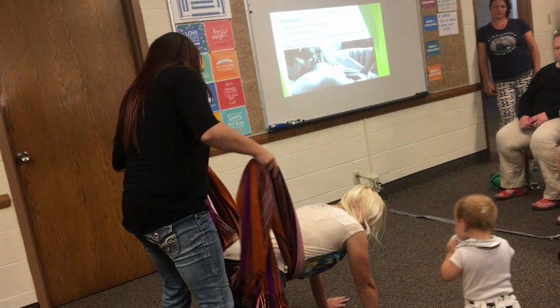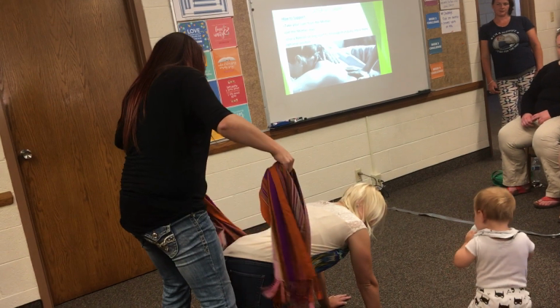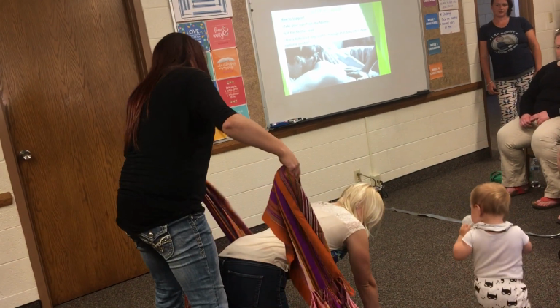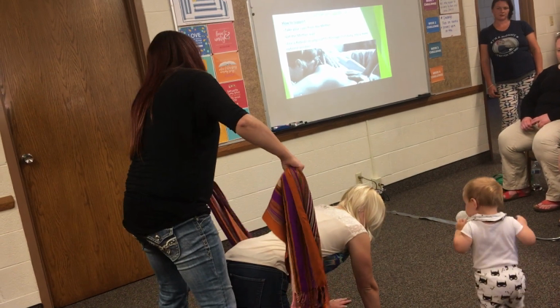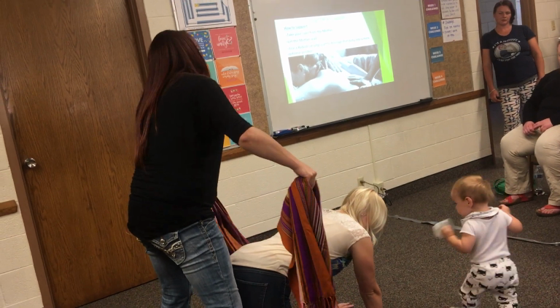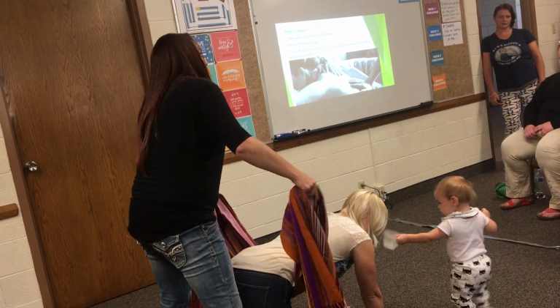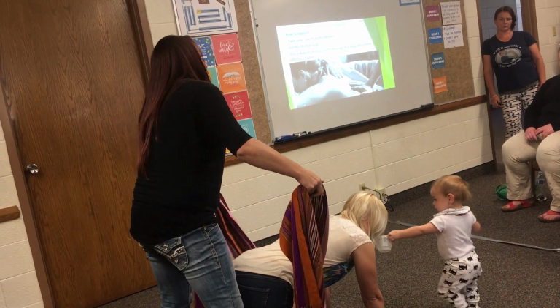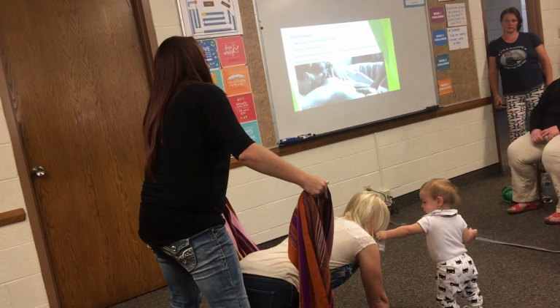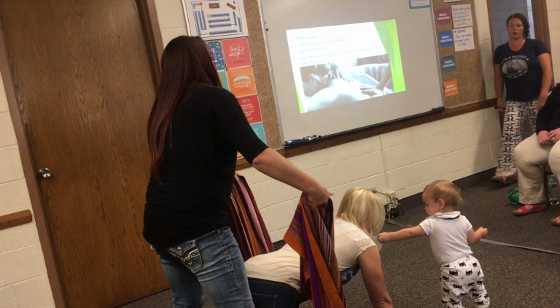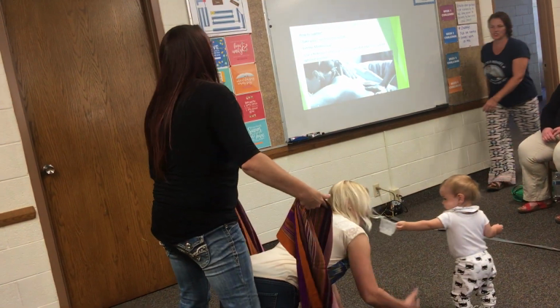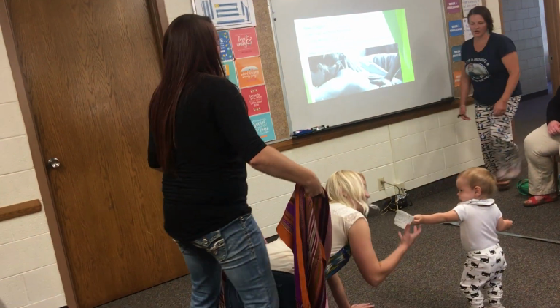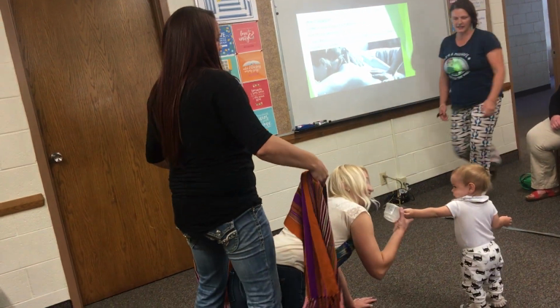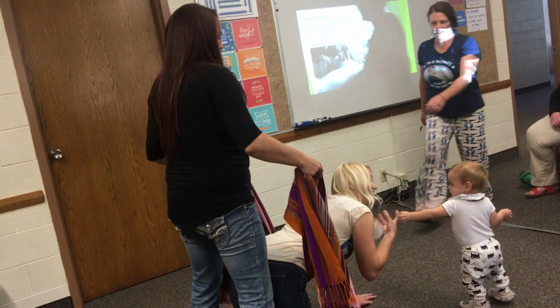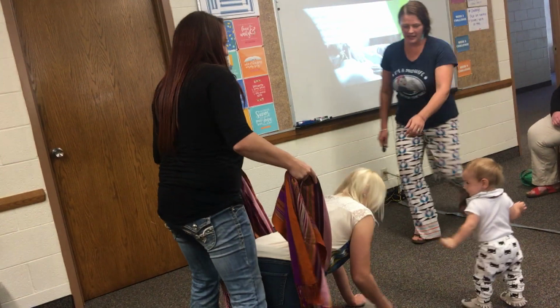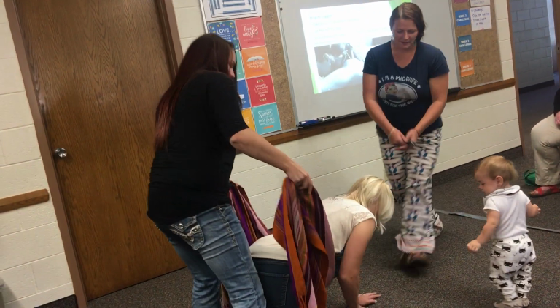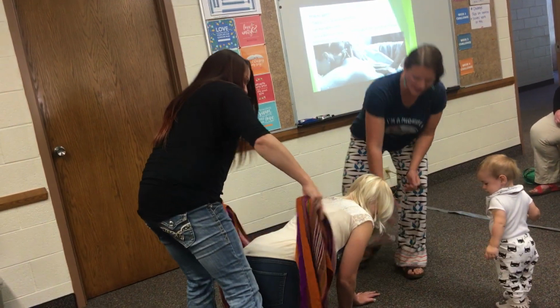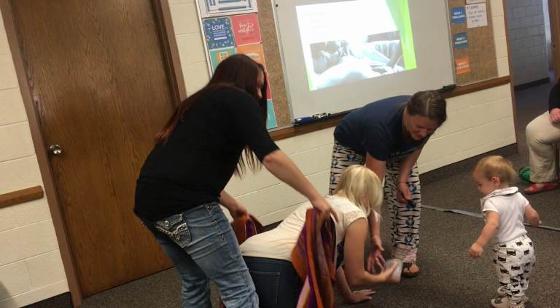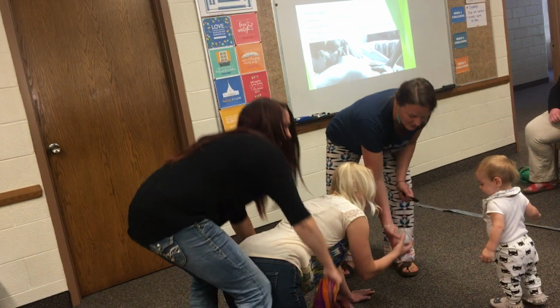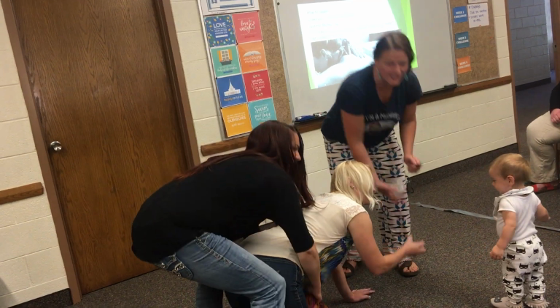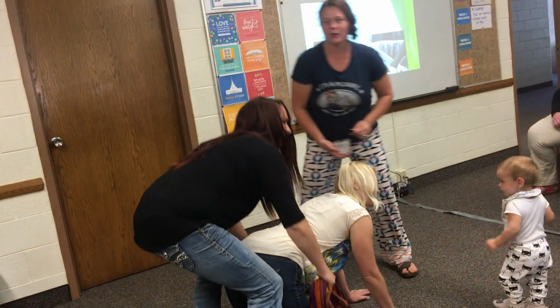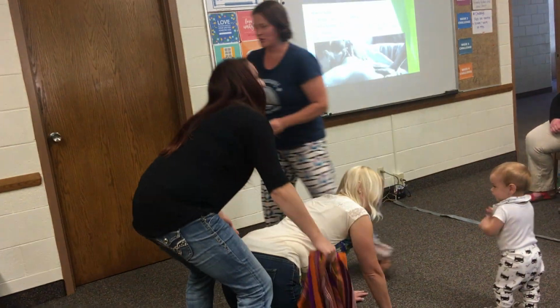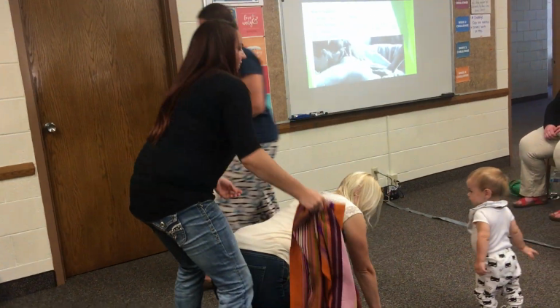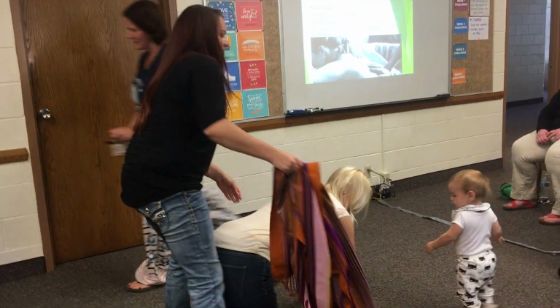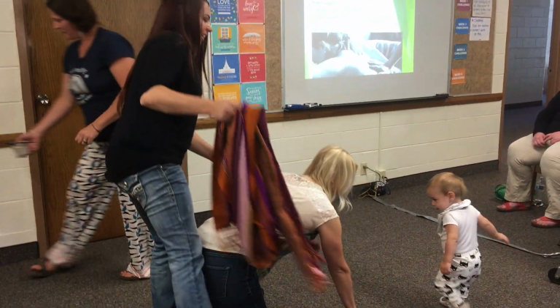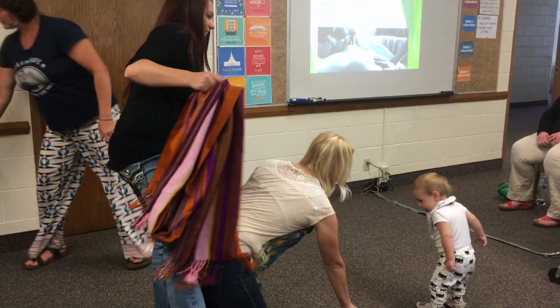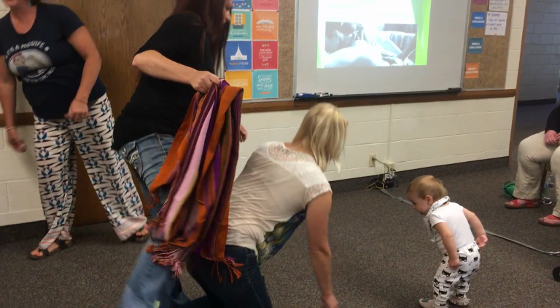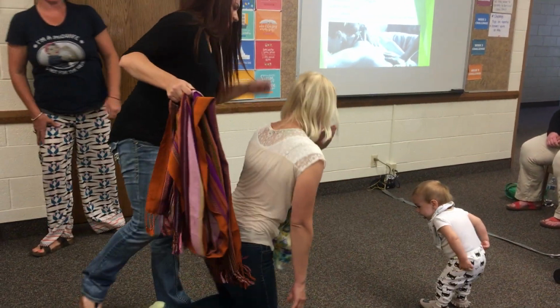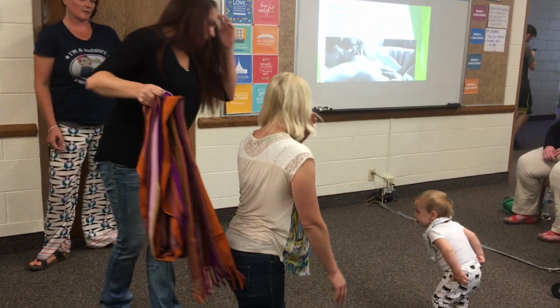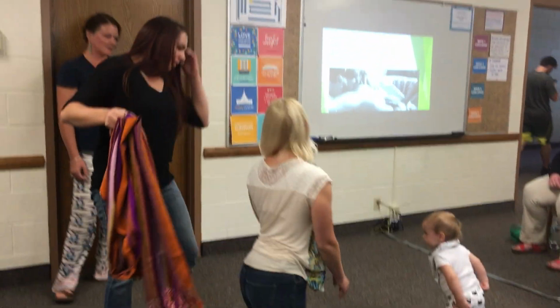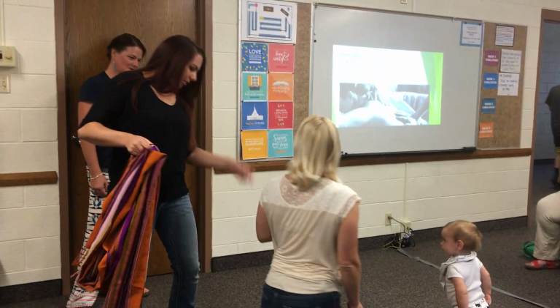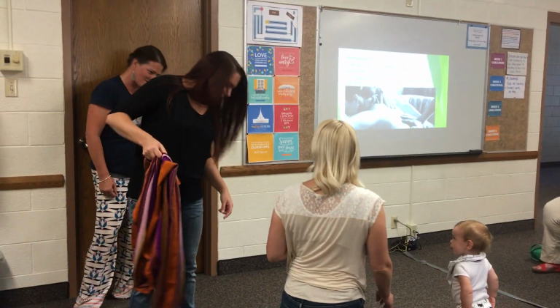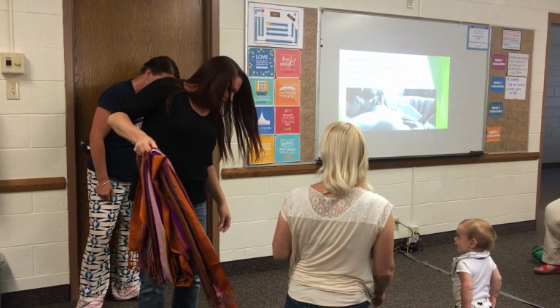It doesn't have to be such a beautiful rebozo, though. It's nice when you have a rebozo, but it could be a sheet, or it could be a hand. And sometimes the baby is a little bit in another position.